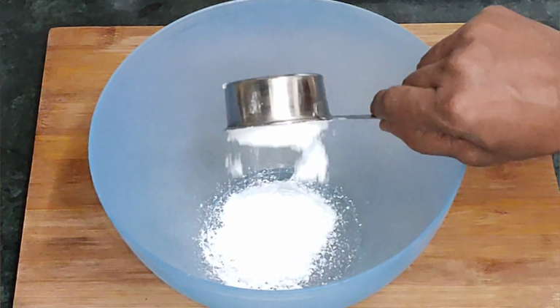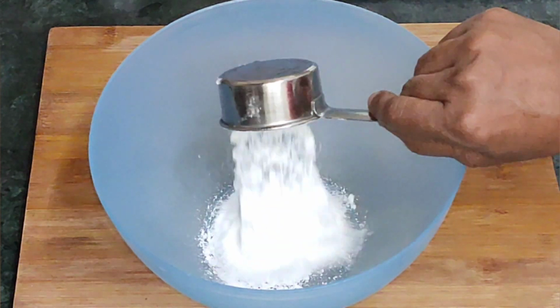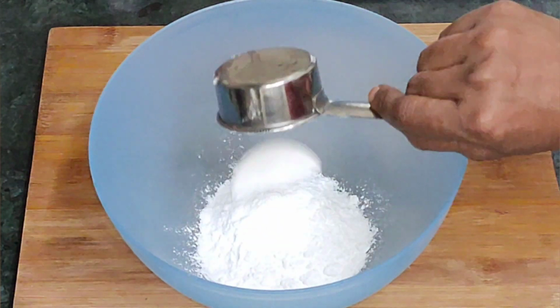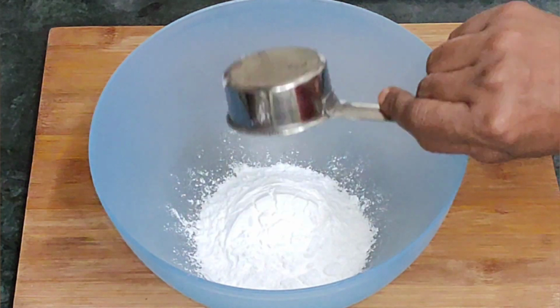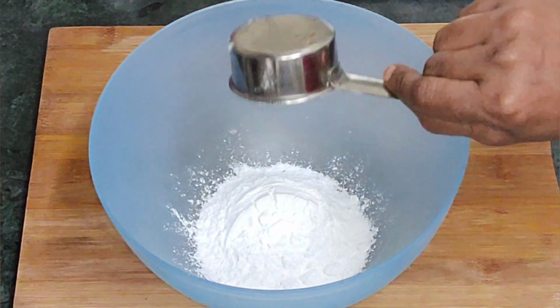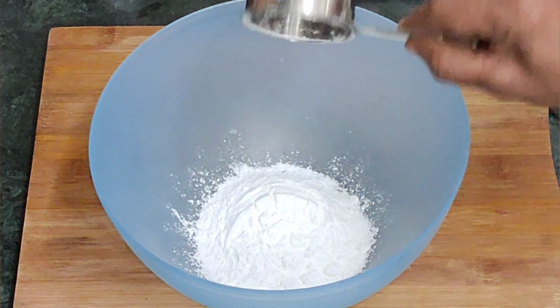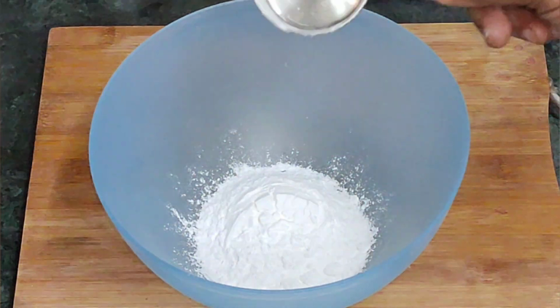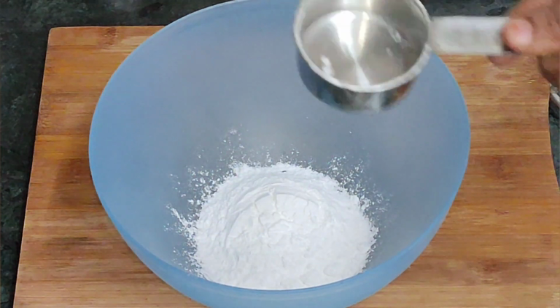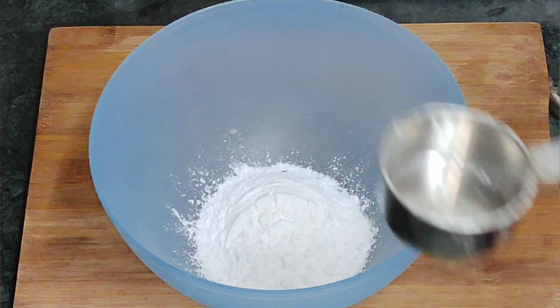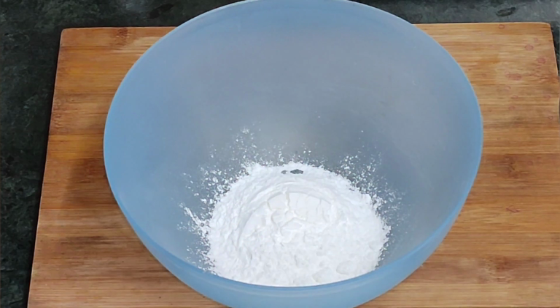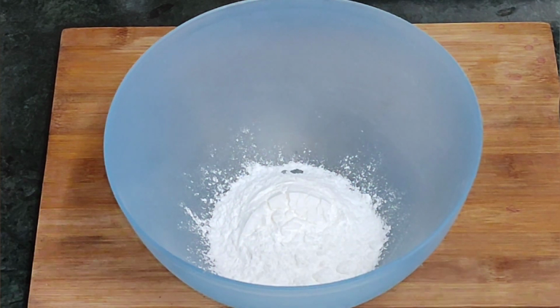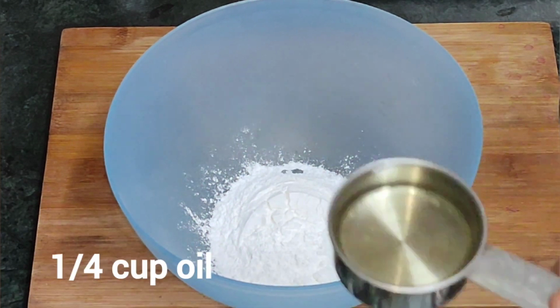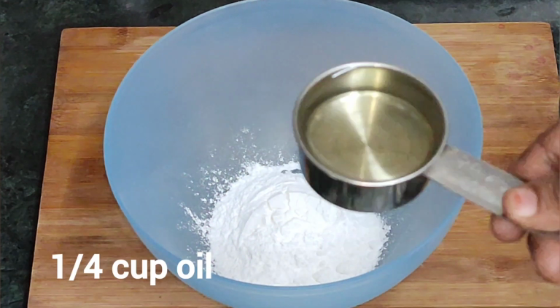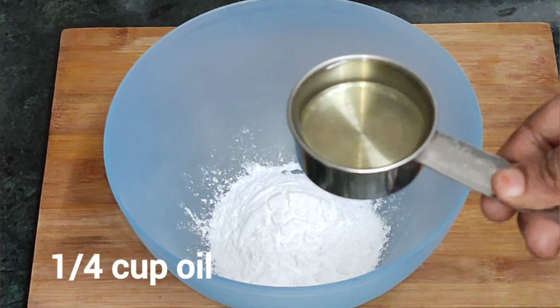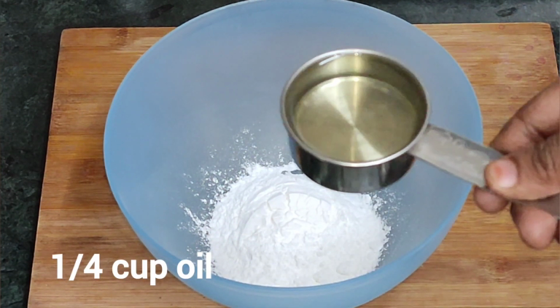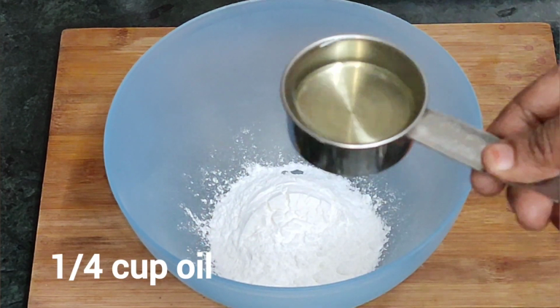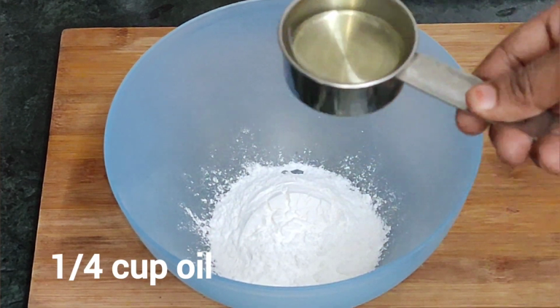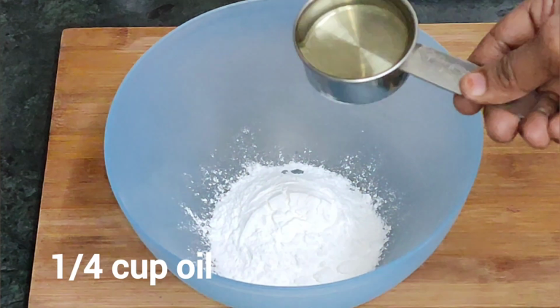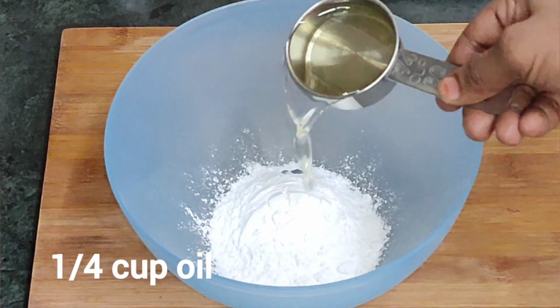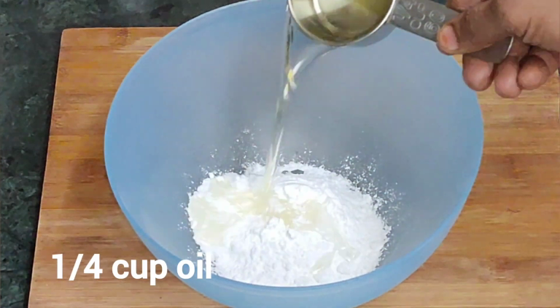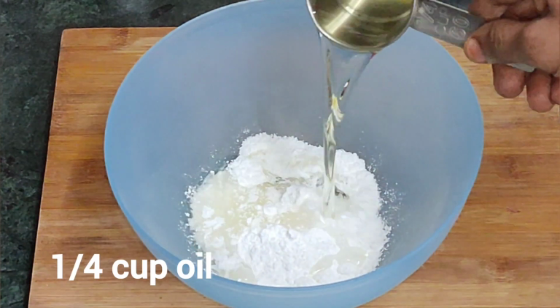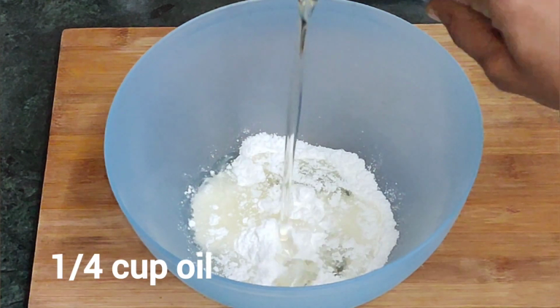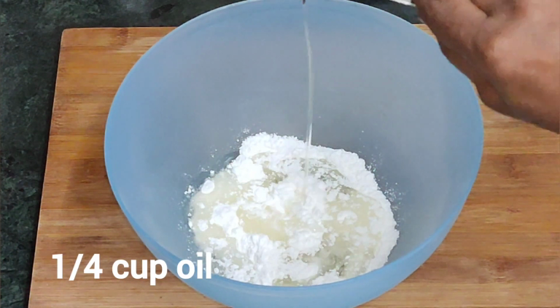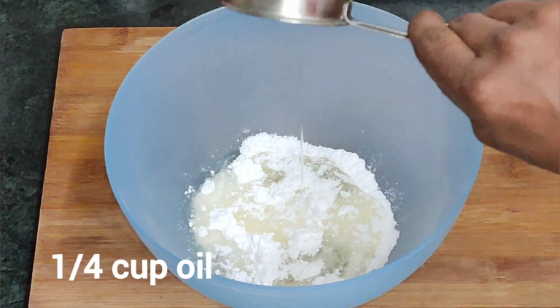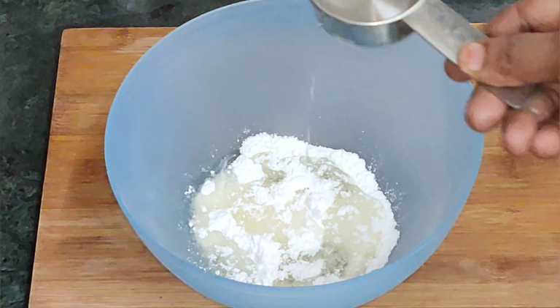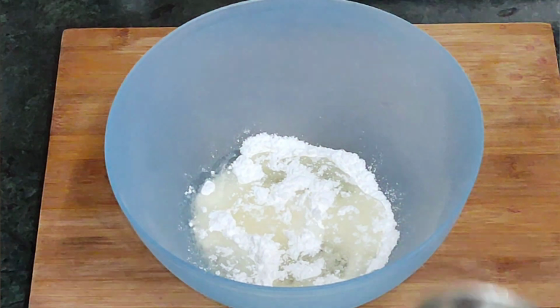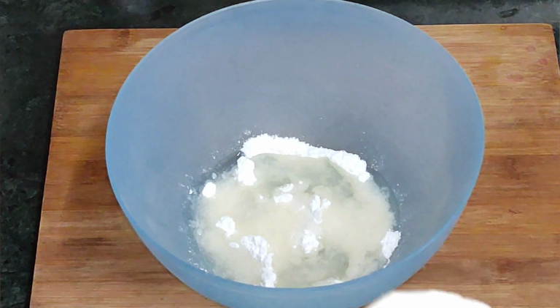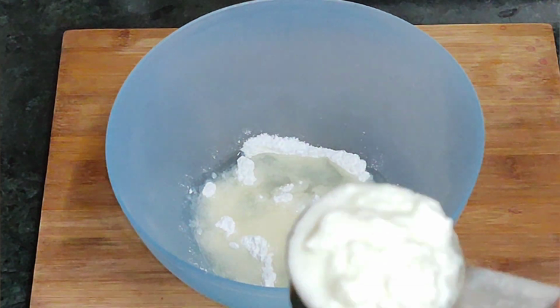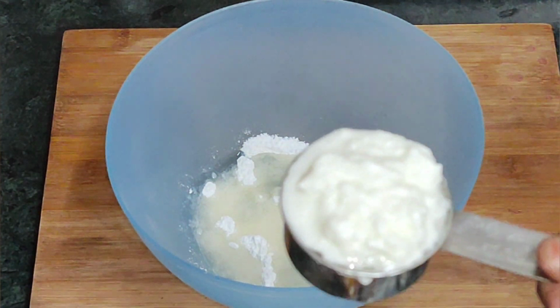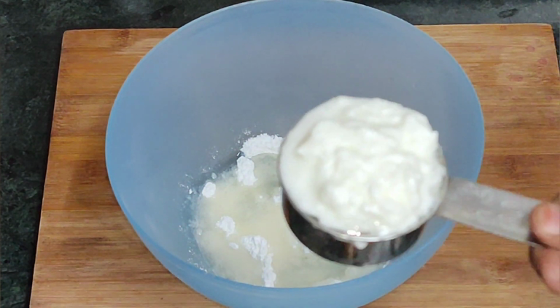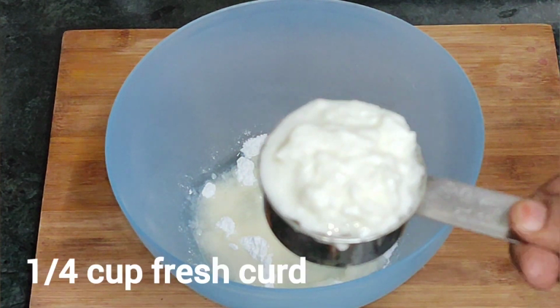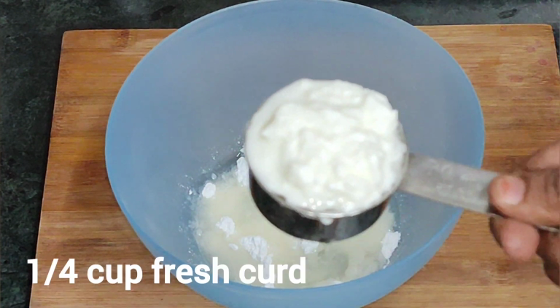Then we add 10 cups of oil — it will be refined oil. And add 10 cups of fresh water.